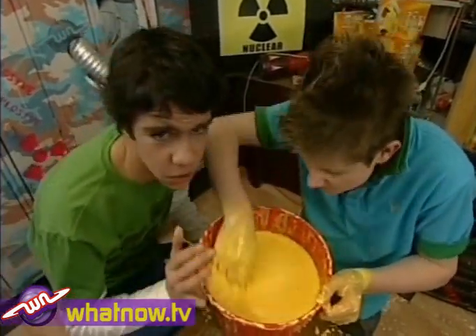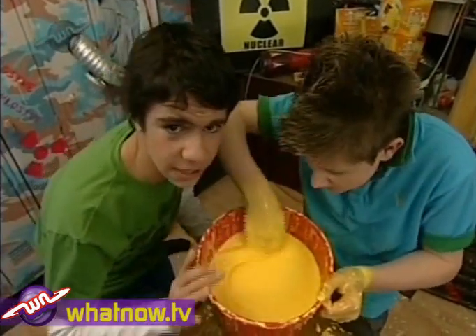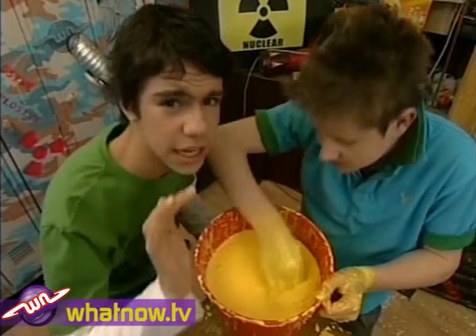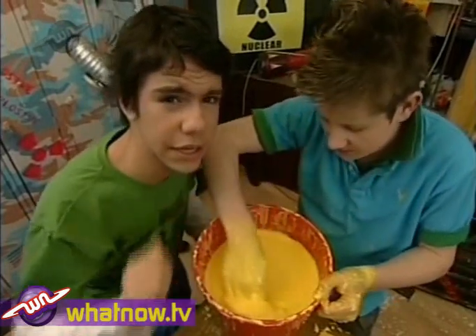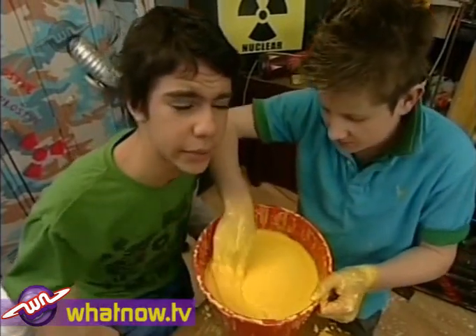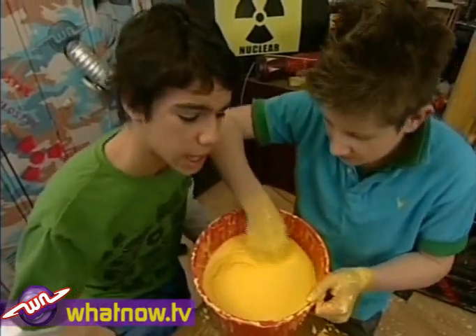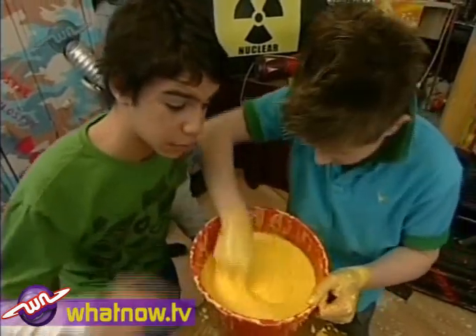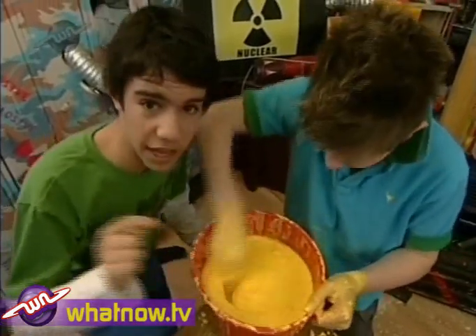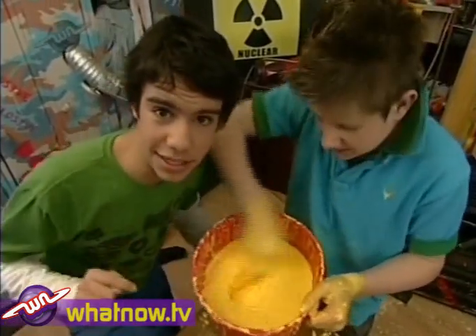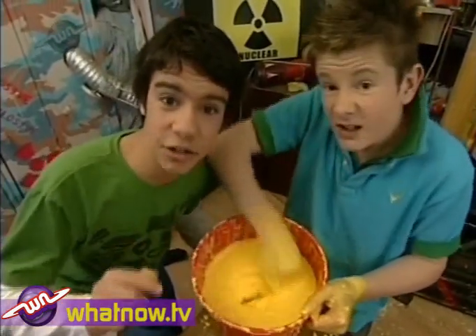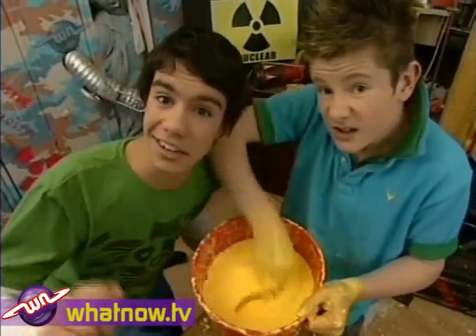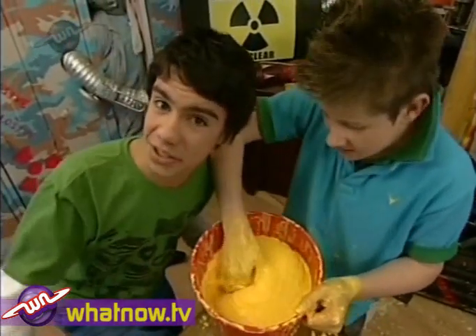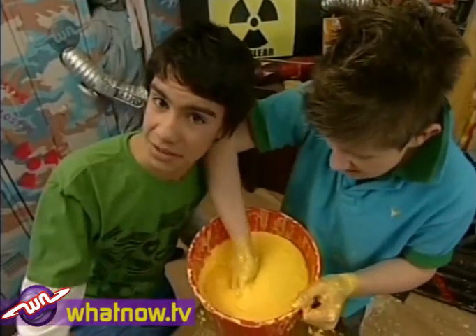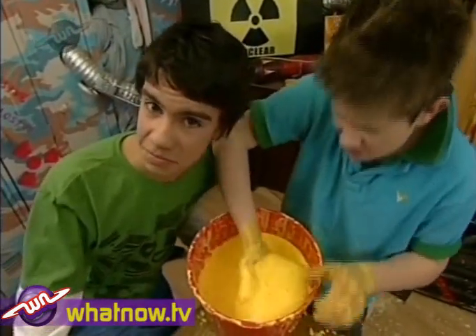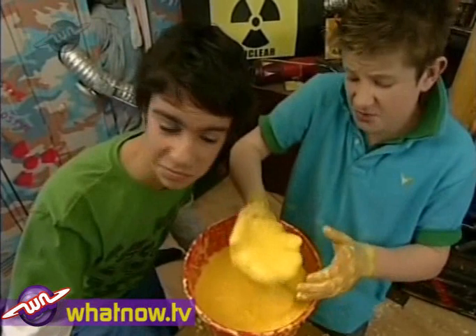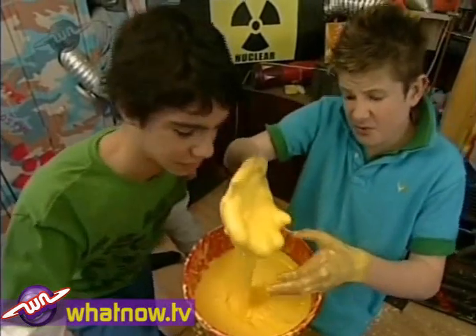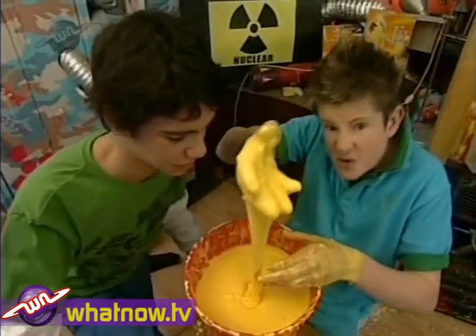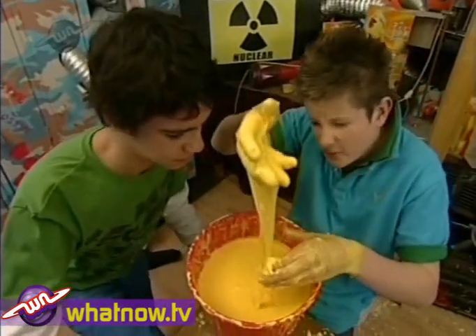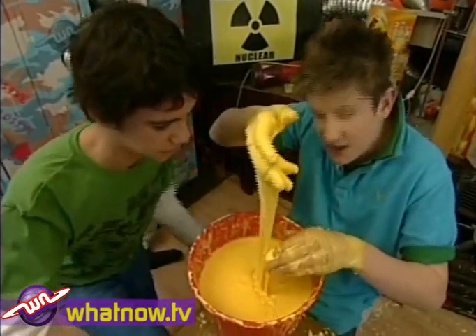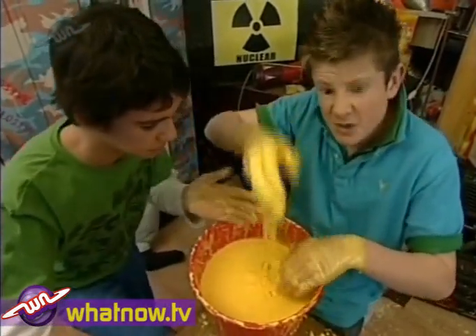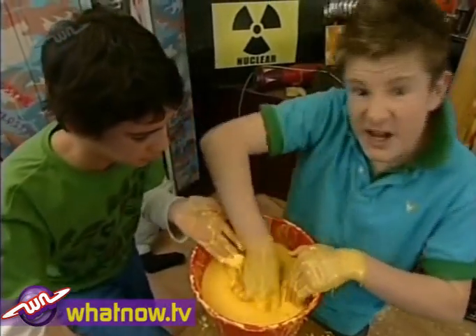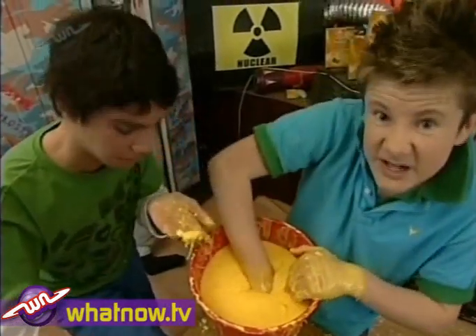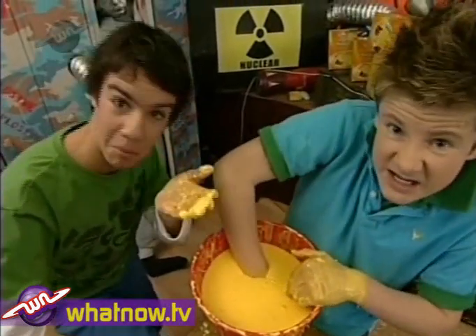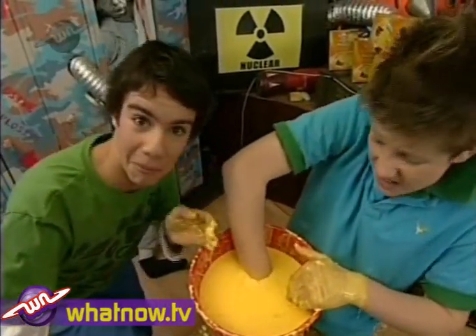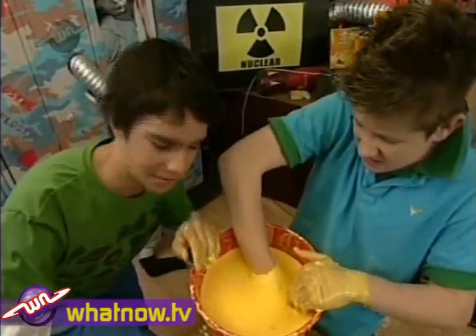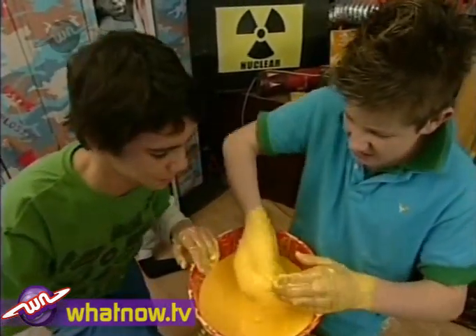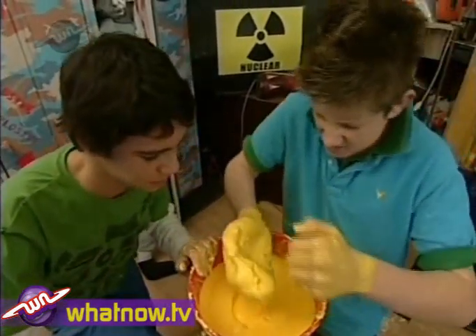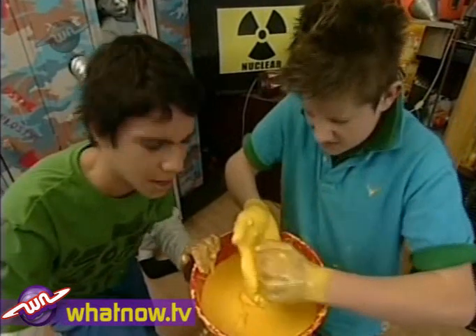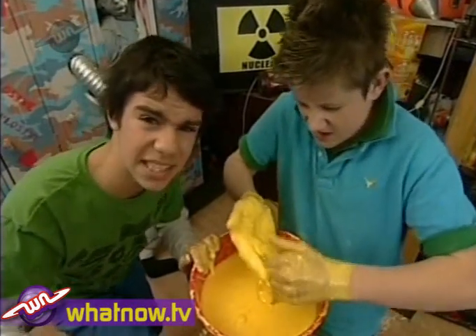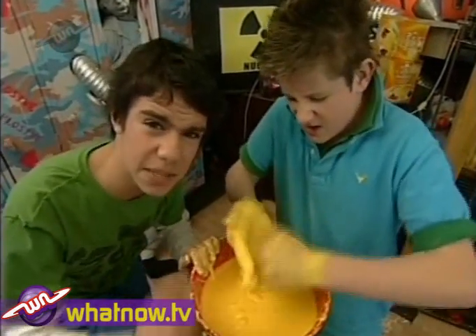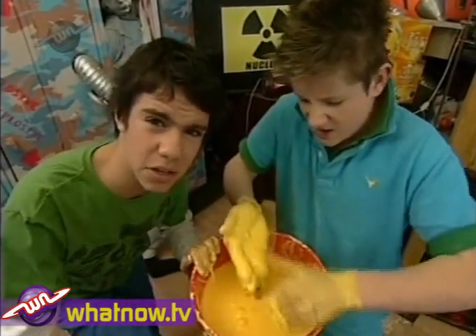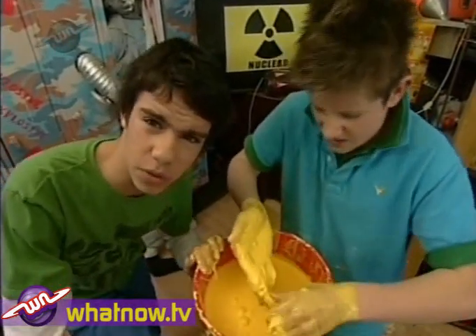Non-Newtonian fluid does weird stuff. If you move slowly in it, it'll act like a liquid, but move fast in it and it'll act like a solid. It'll drip through your fingers, but hit it hard and it tightens up. But does this mean you can walk in a pool of it?